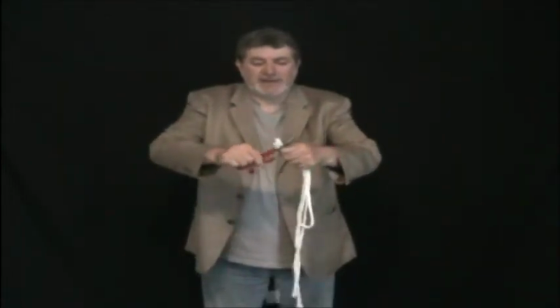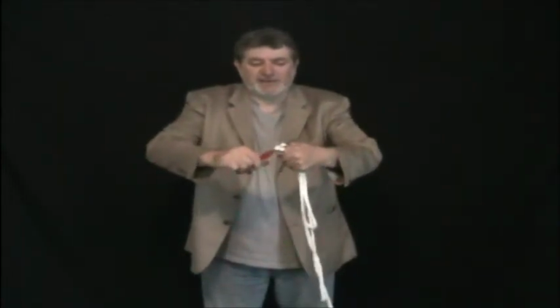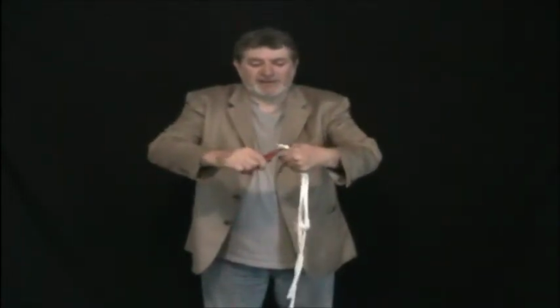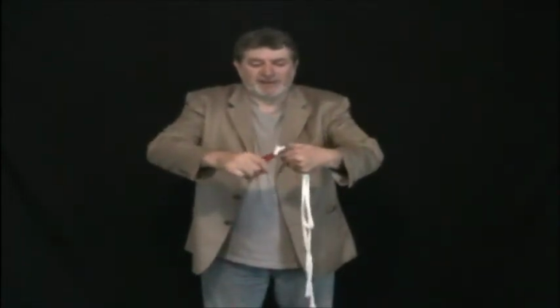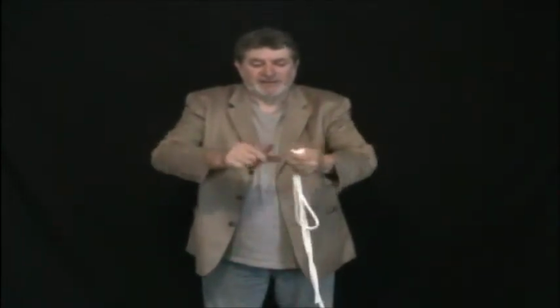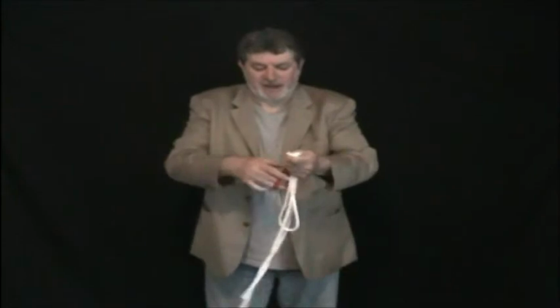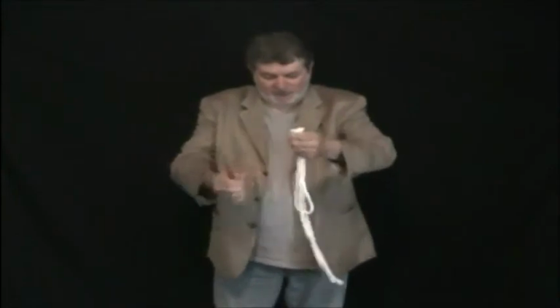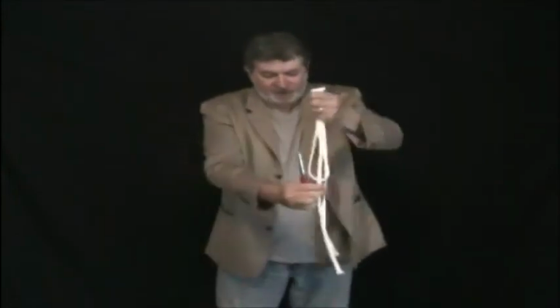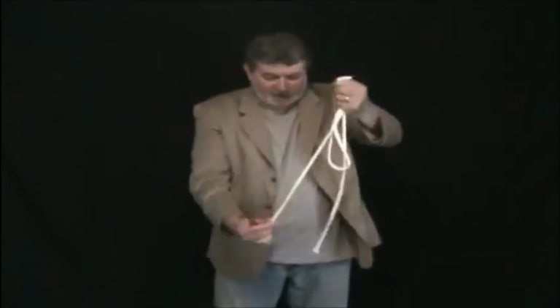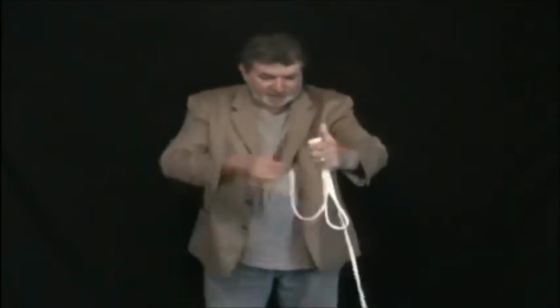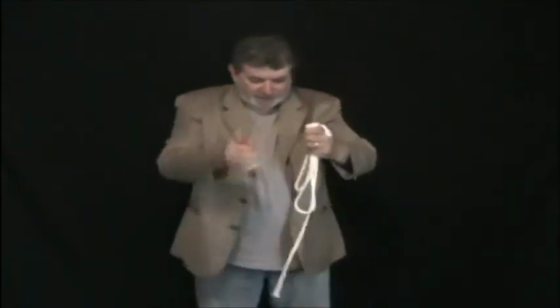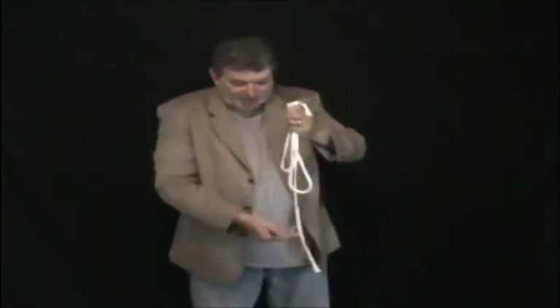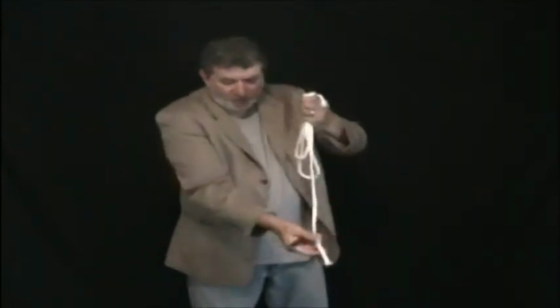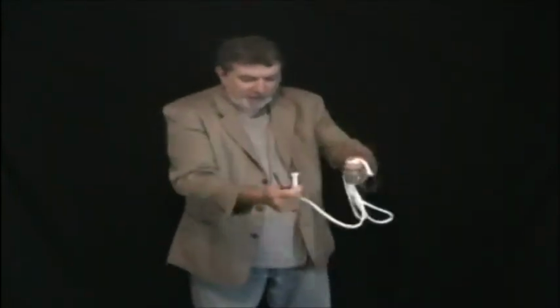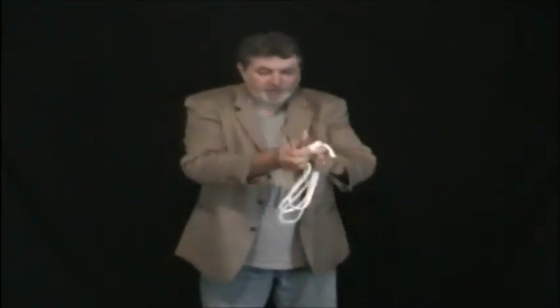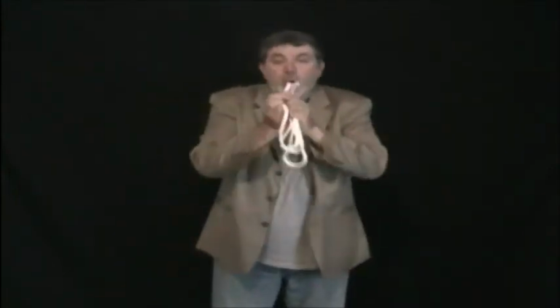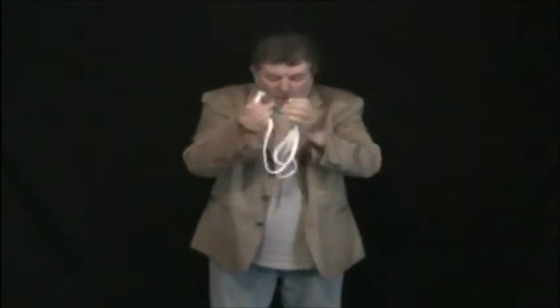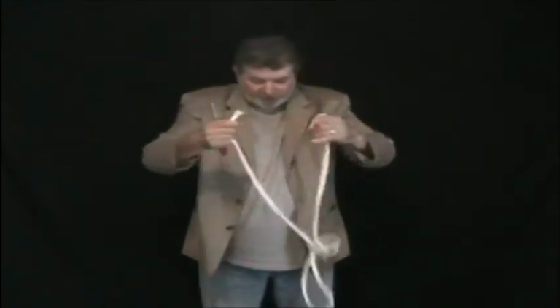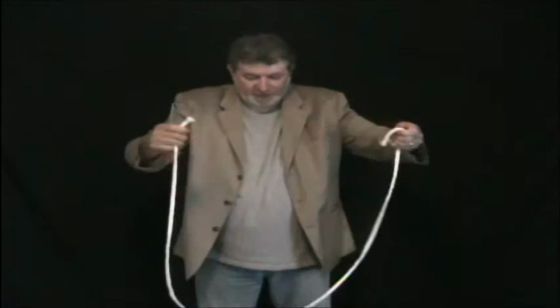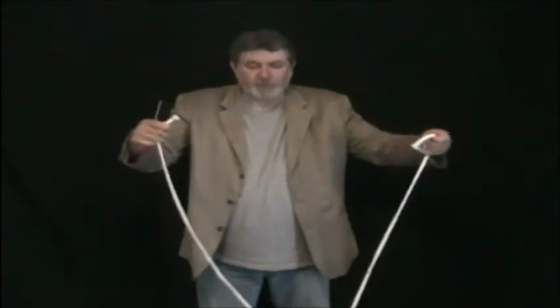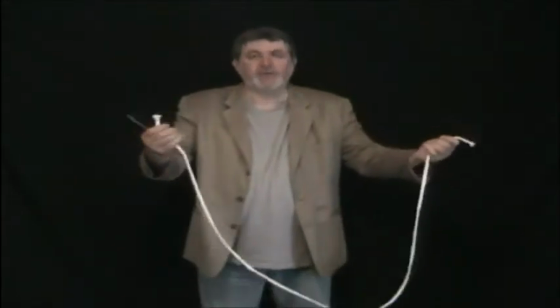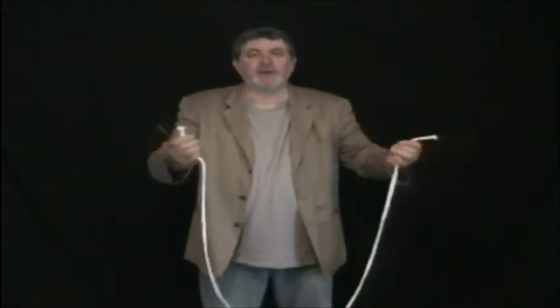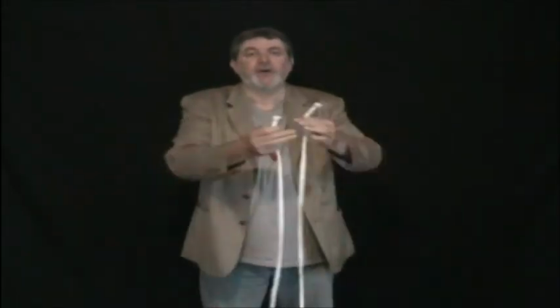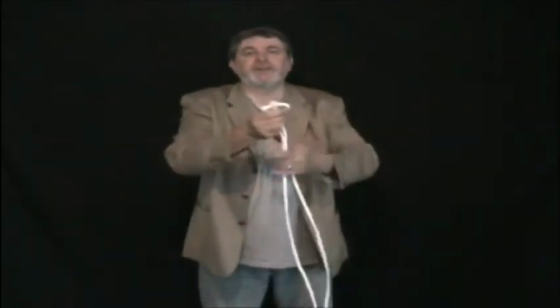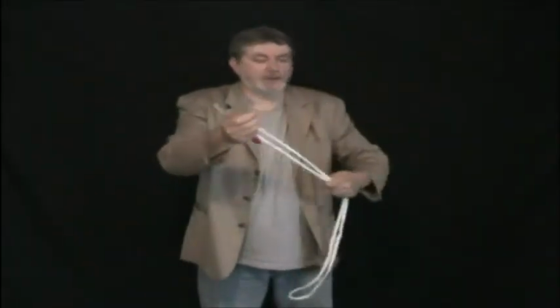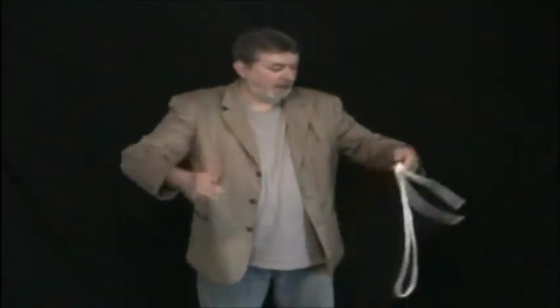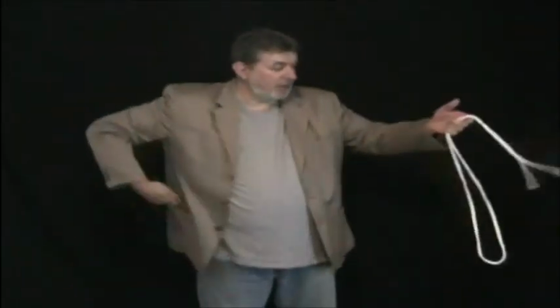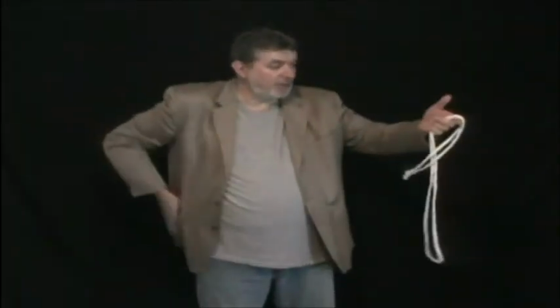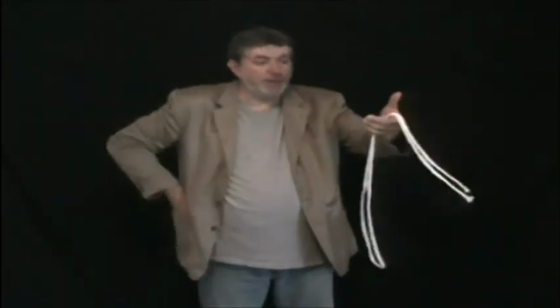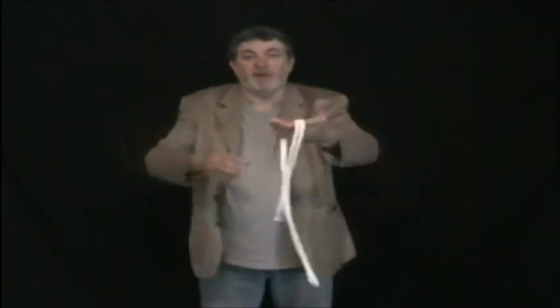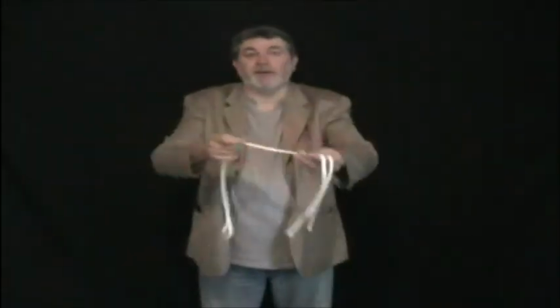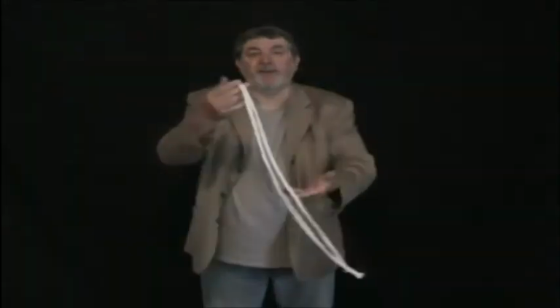Let's trim a little bit. Okay, watch carefully — three pieces of rope, and just by blowing on them, the rope is totally restored, and you can use the rope for other effects.